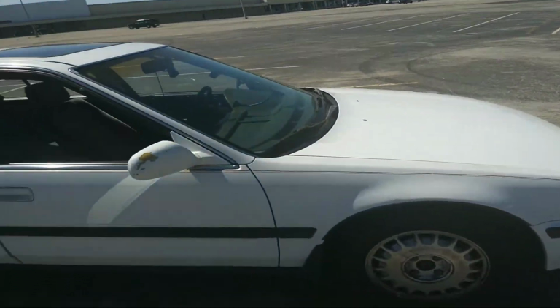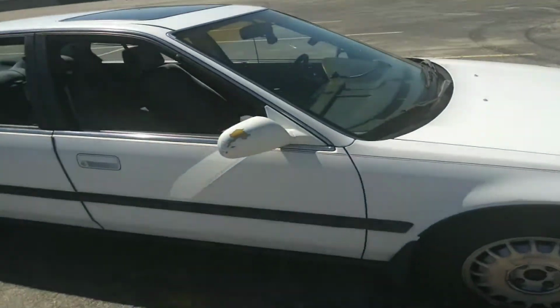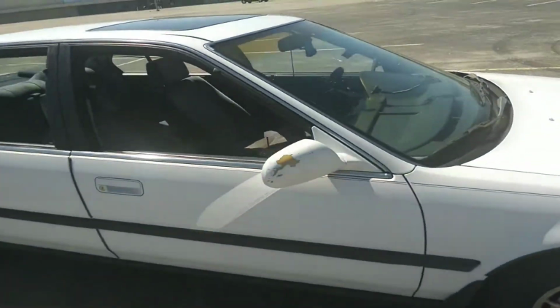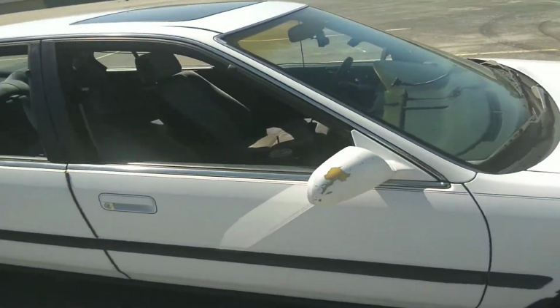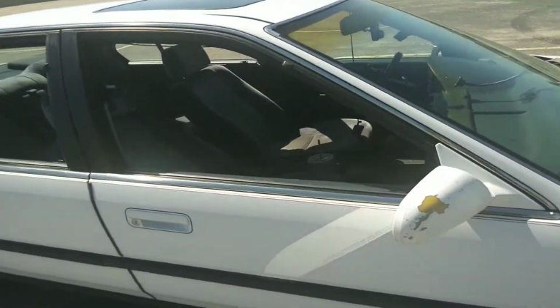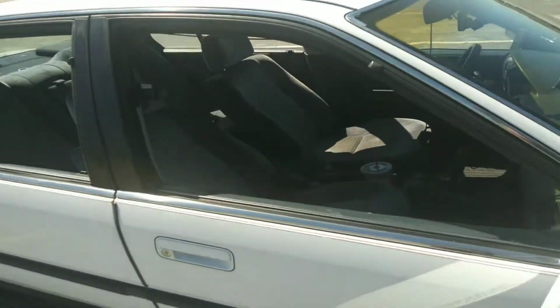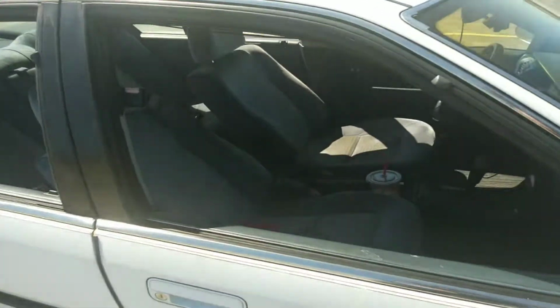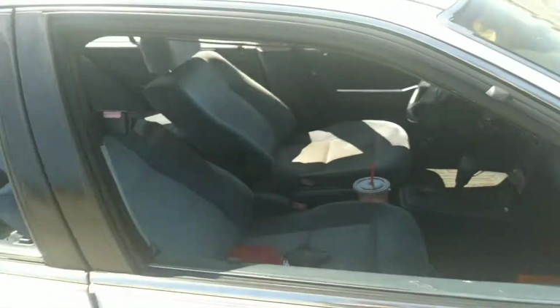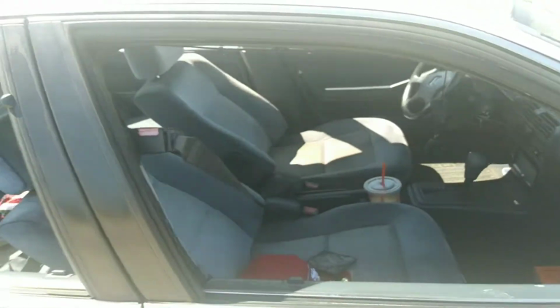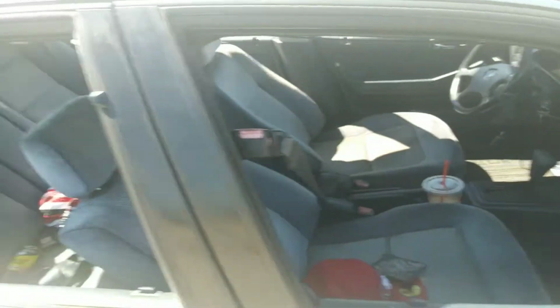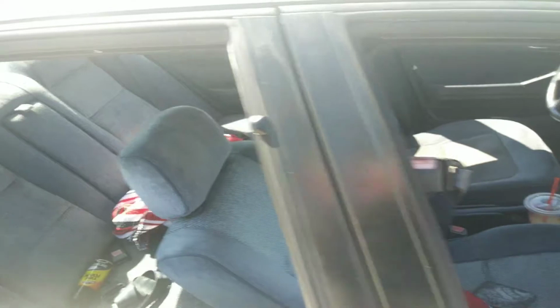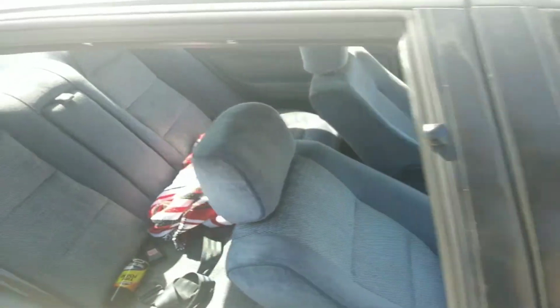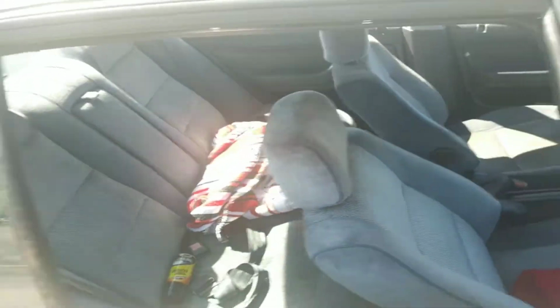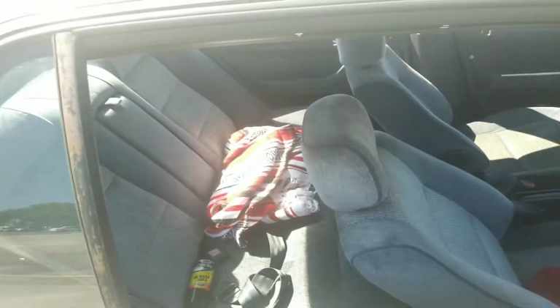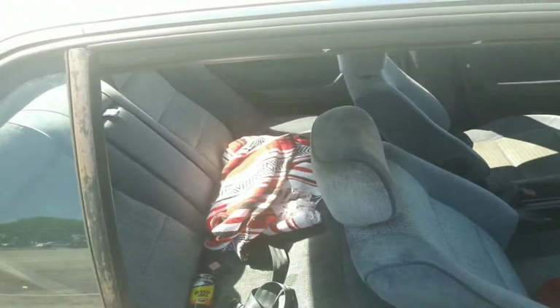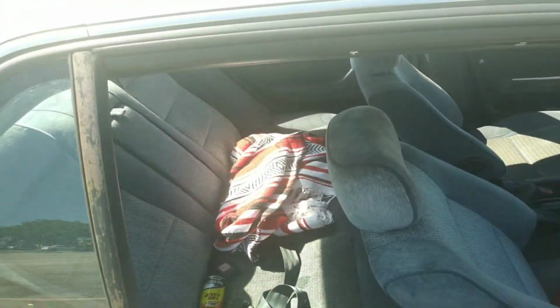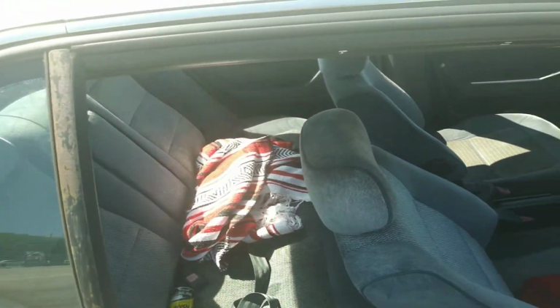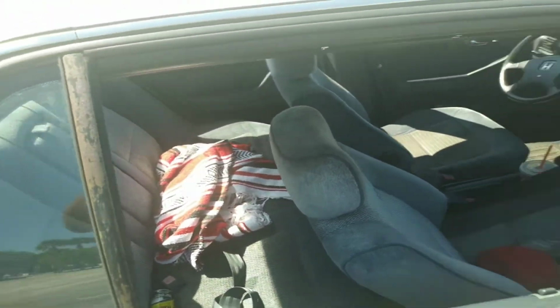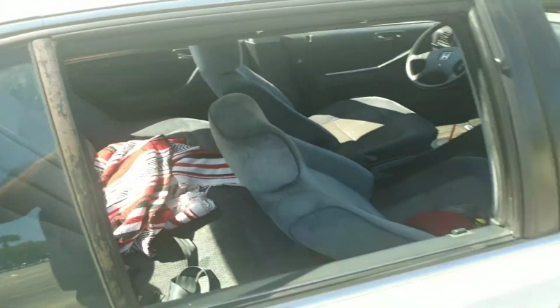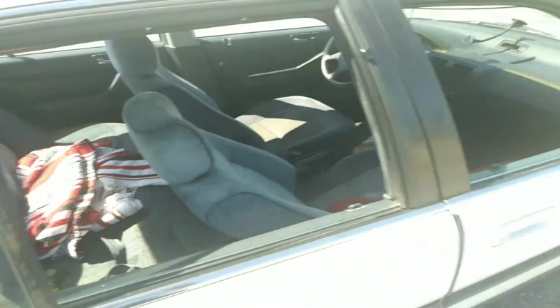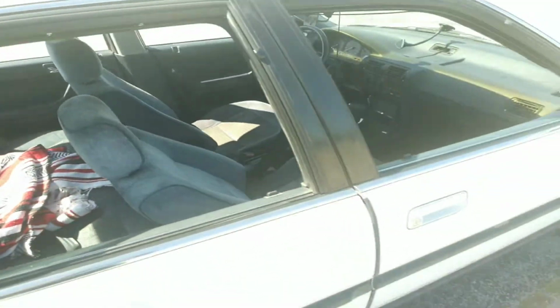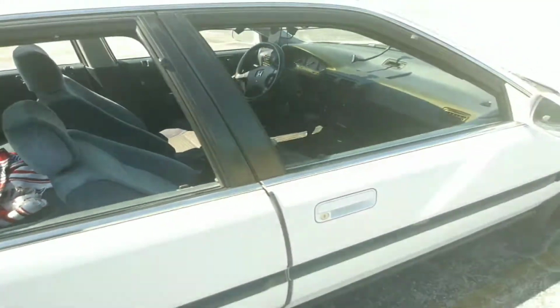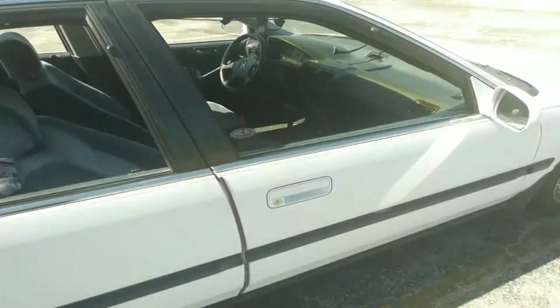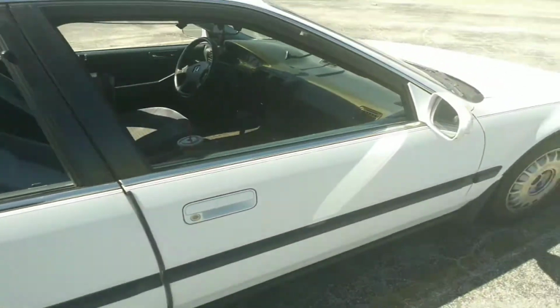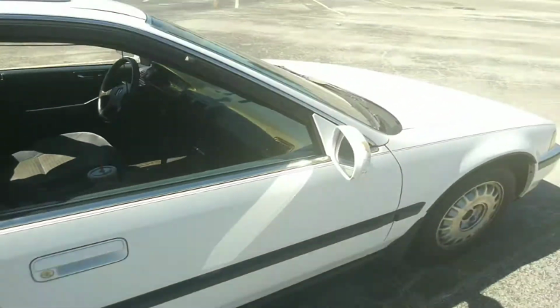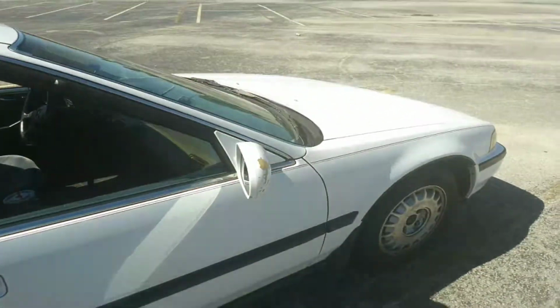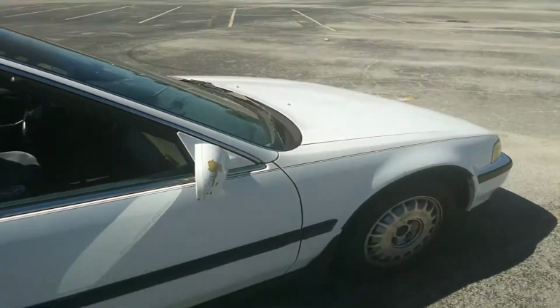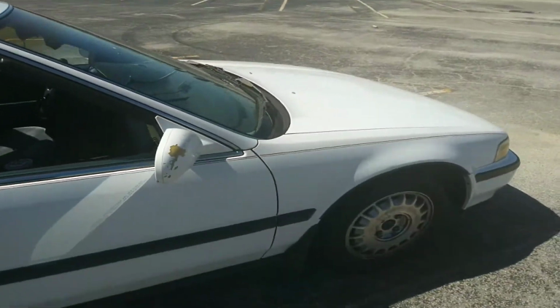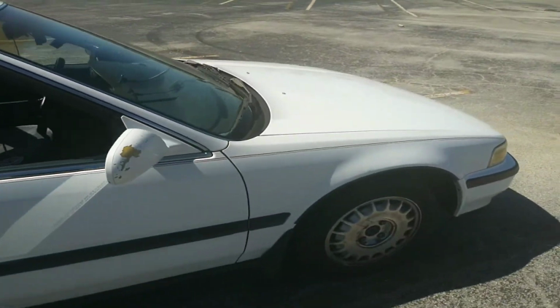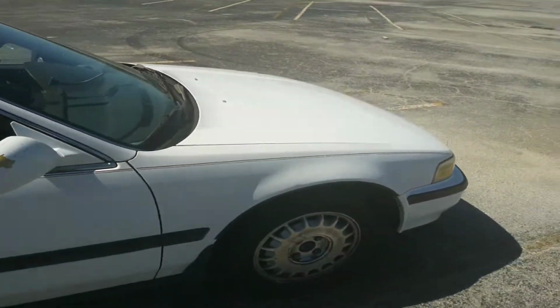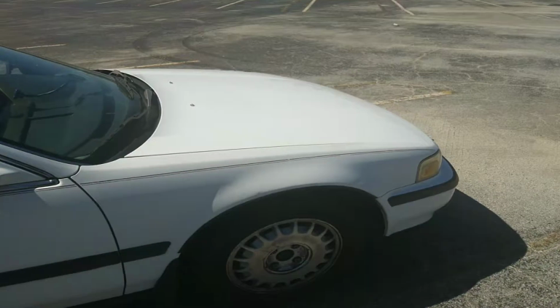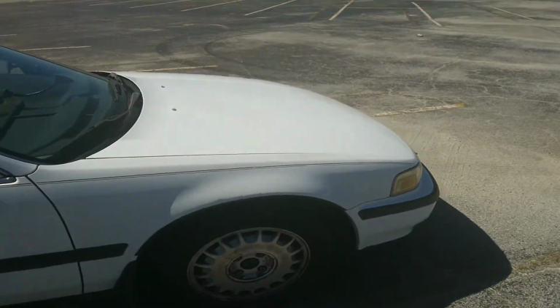It's fully original and I'm the third owner of it. It's kind of dirty right now, but that's alright — I figured I'd let you guys see it first.